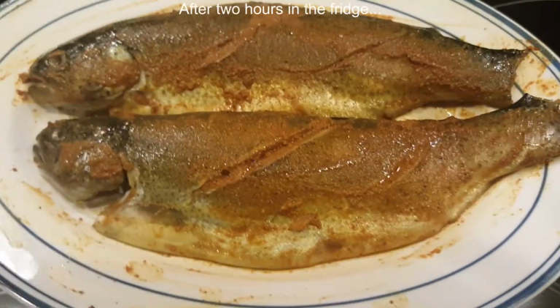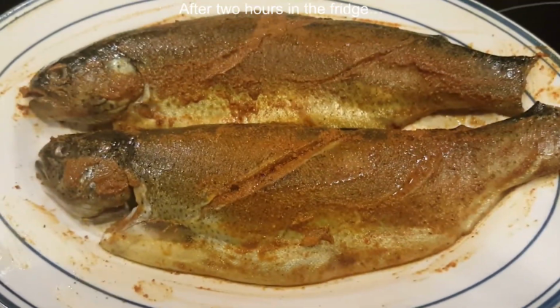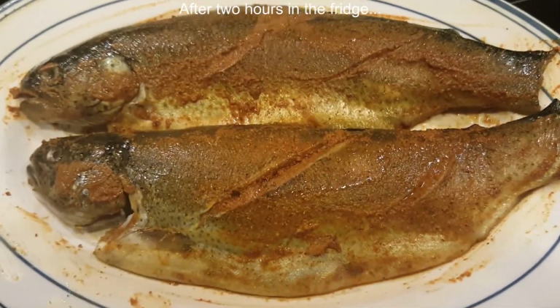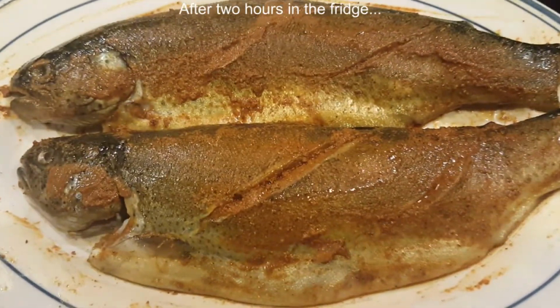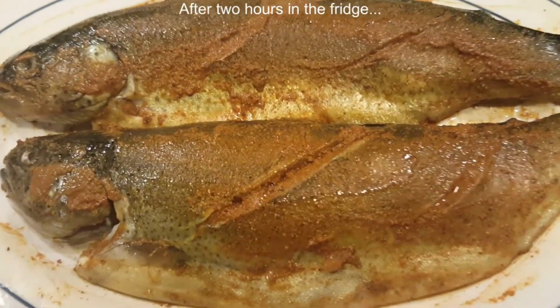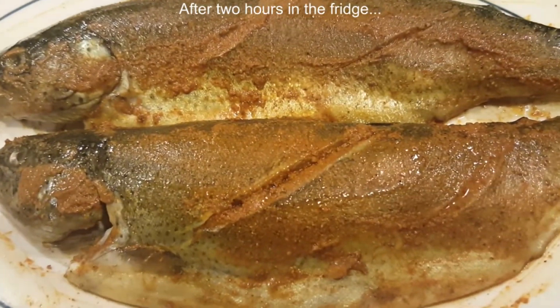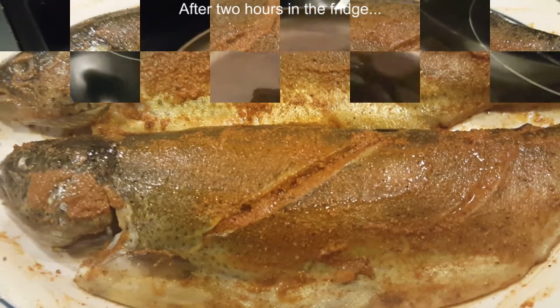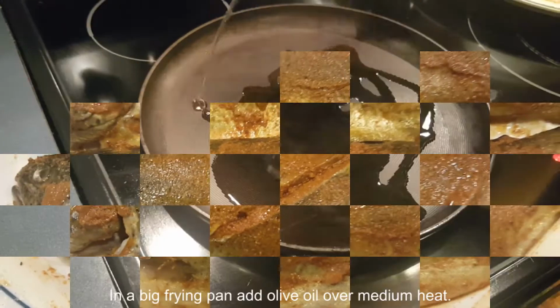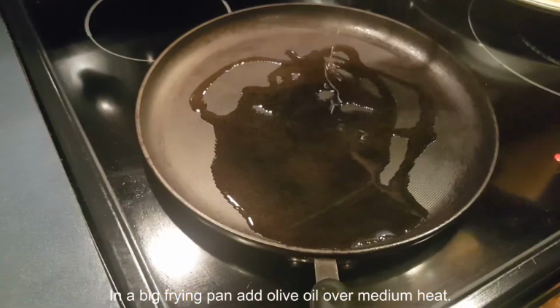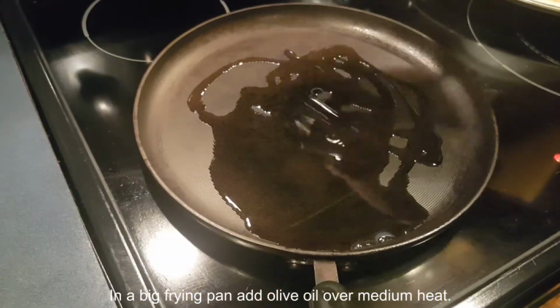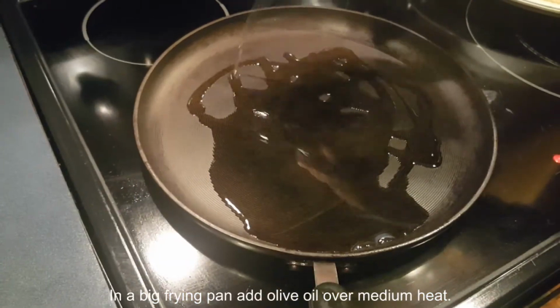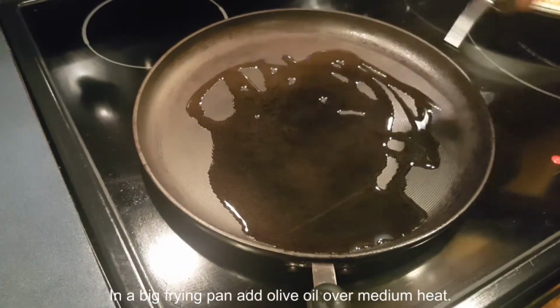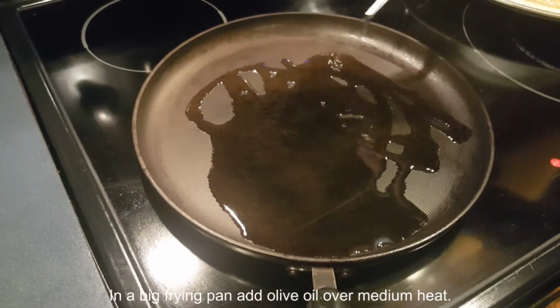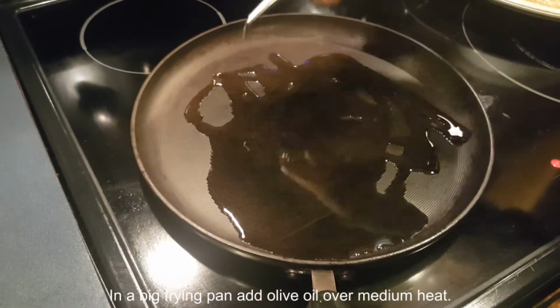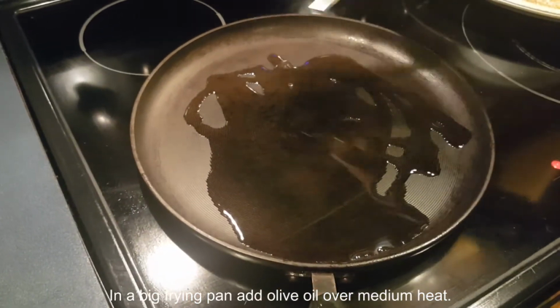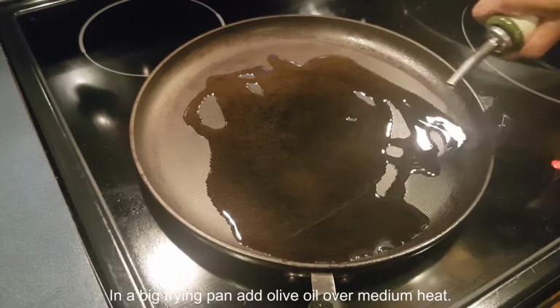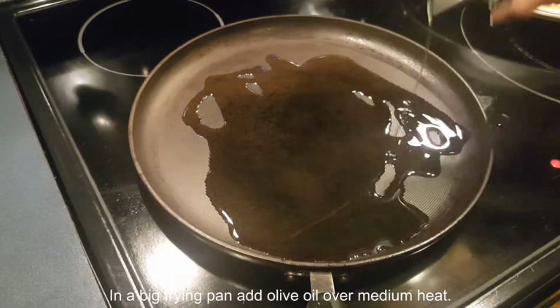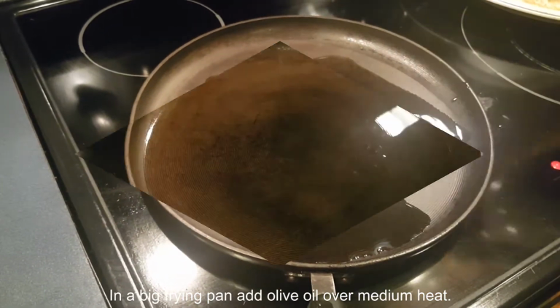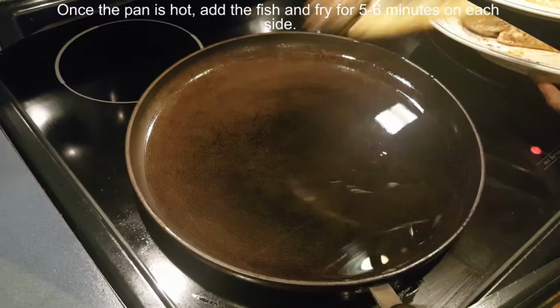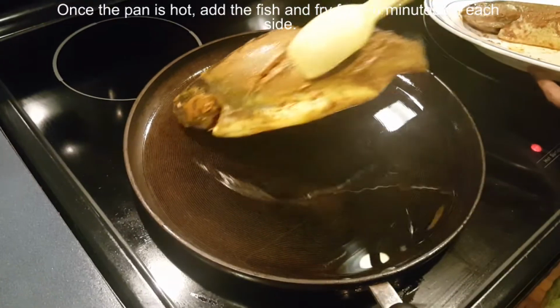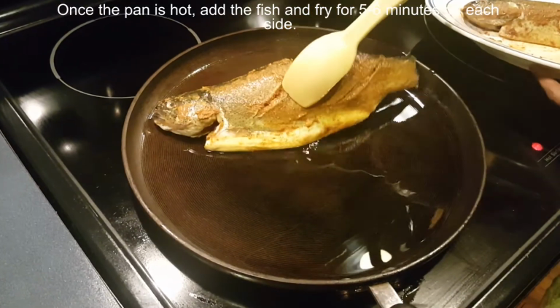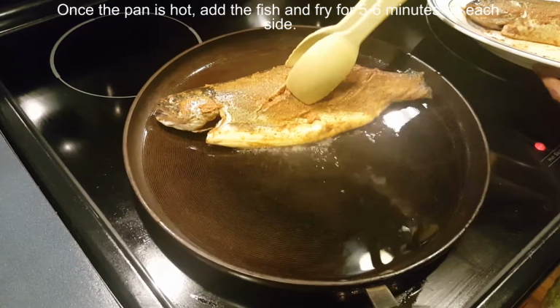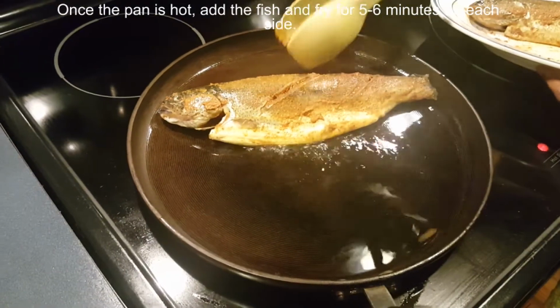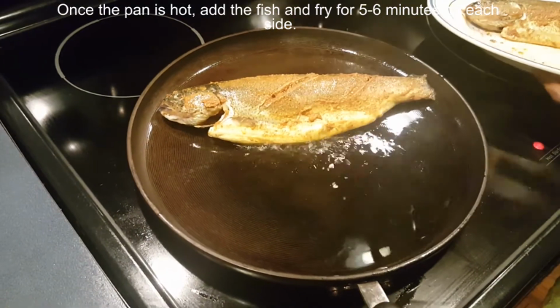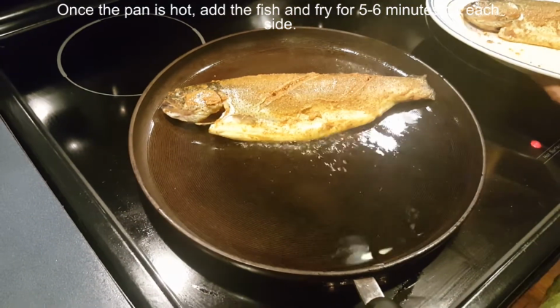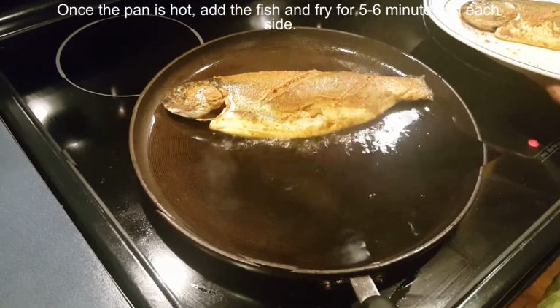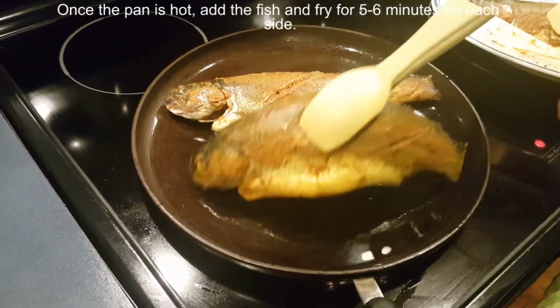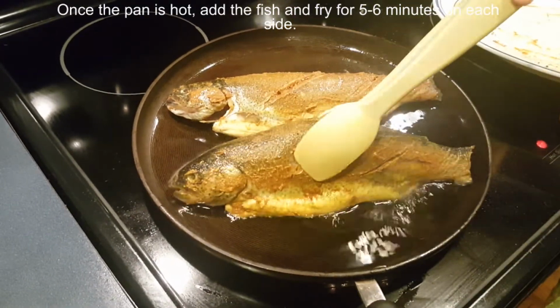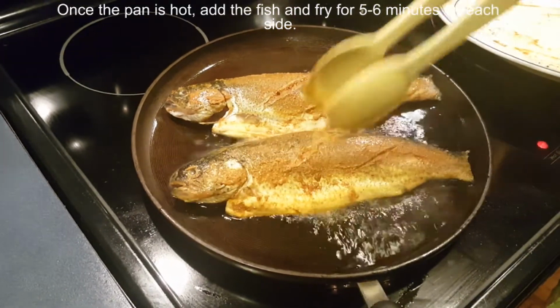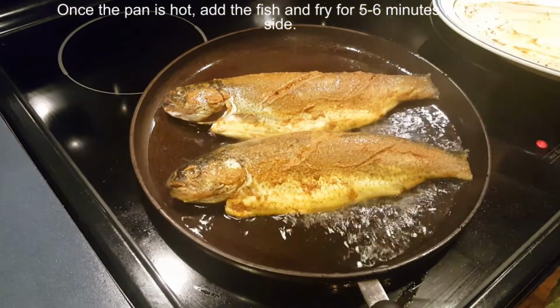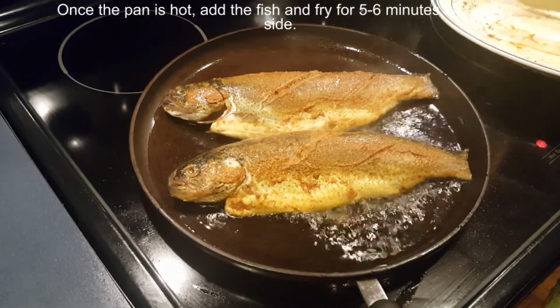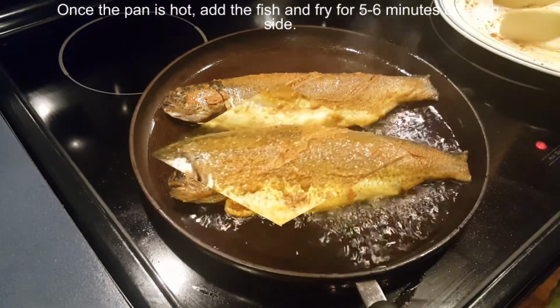After 2 hours in the refrigerator, in a big frying pan add olive oil over medium heat. Once the pan is hot, add the fish and fry for 5 to 6 minutes on each side.